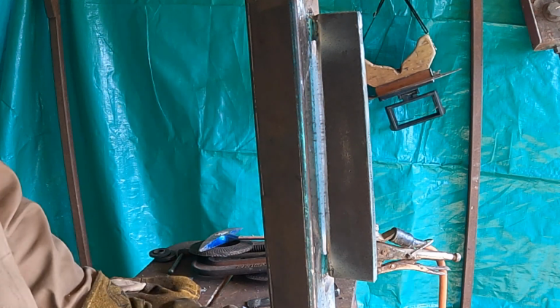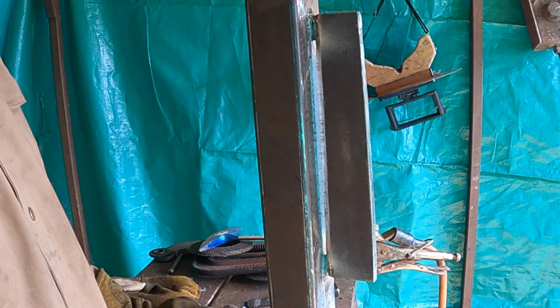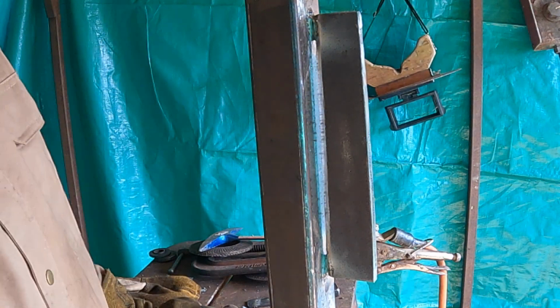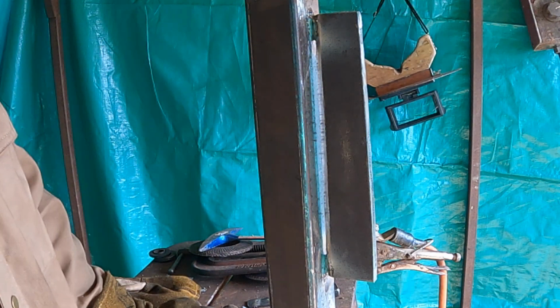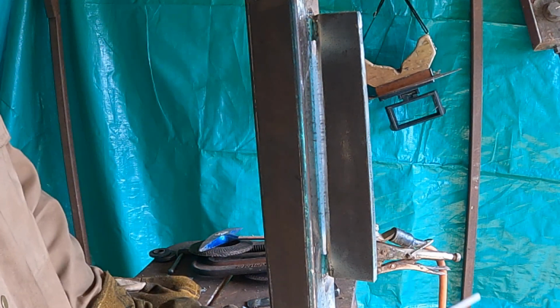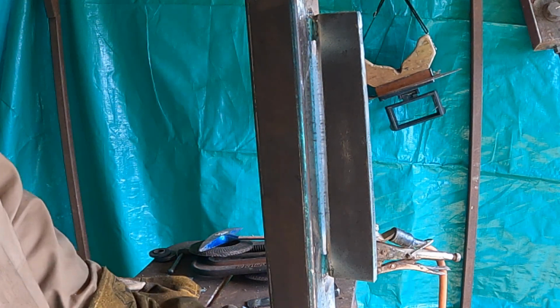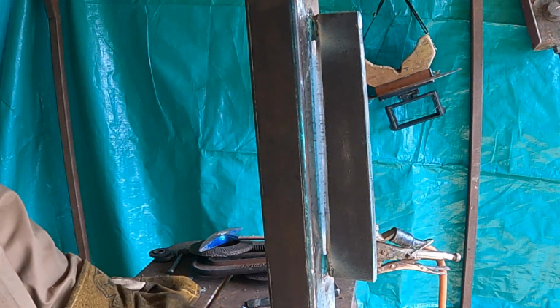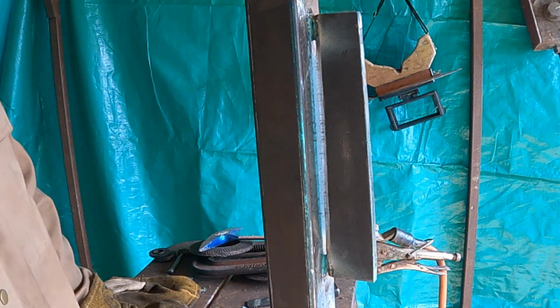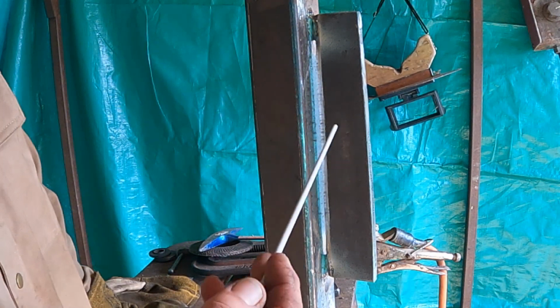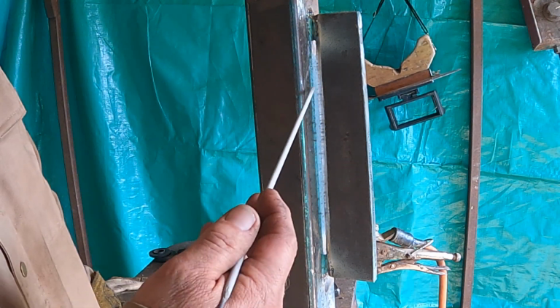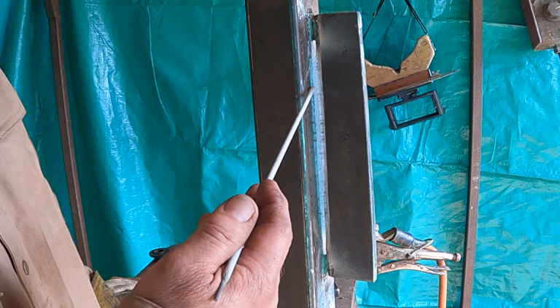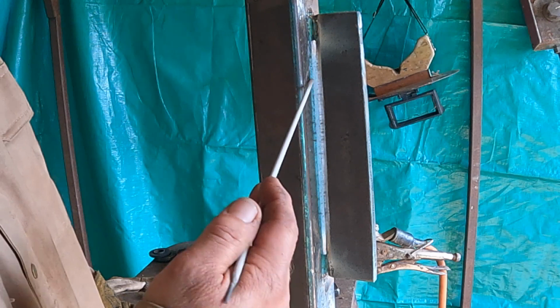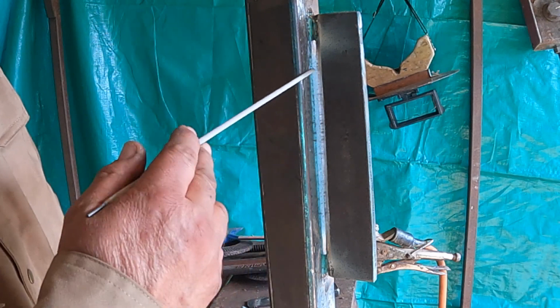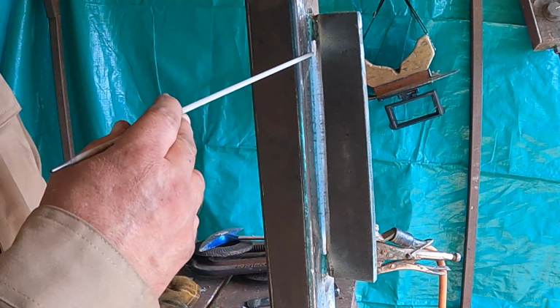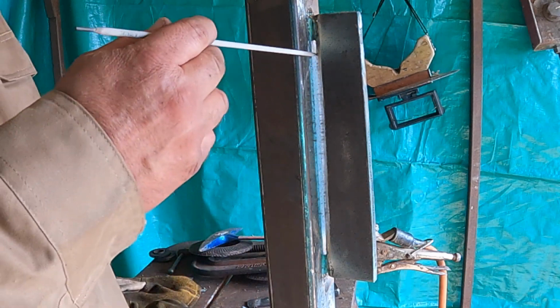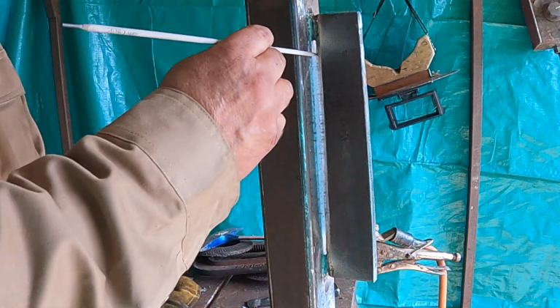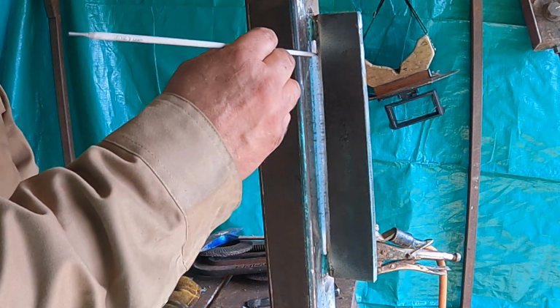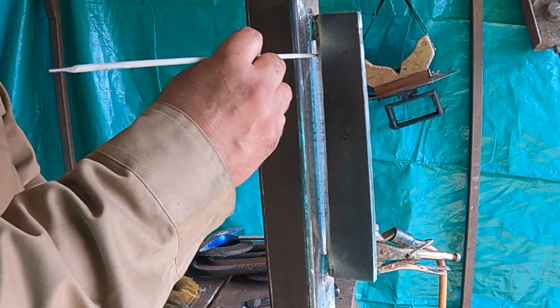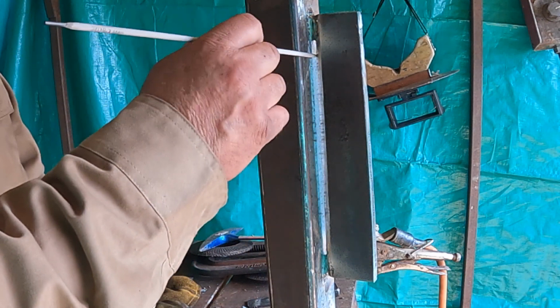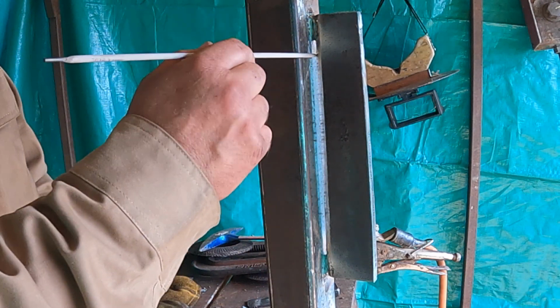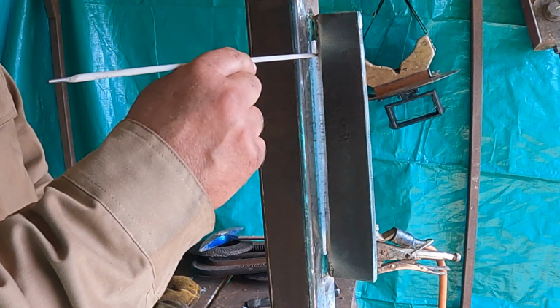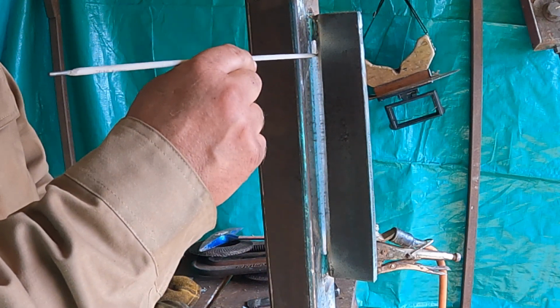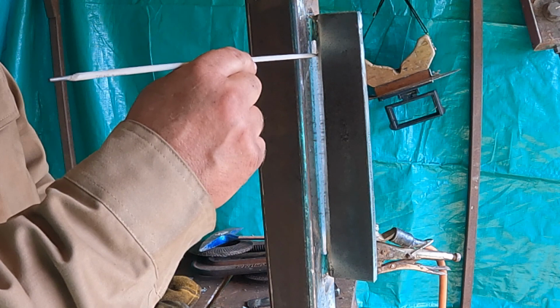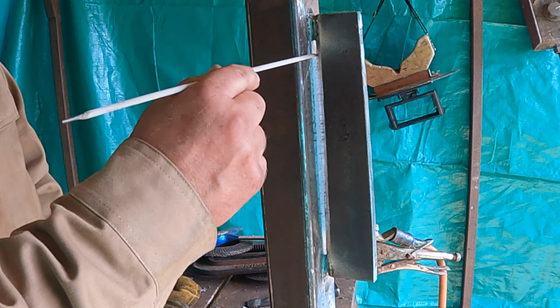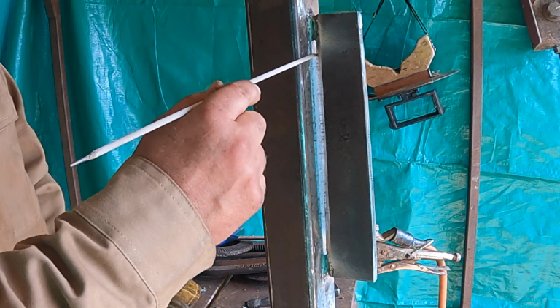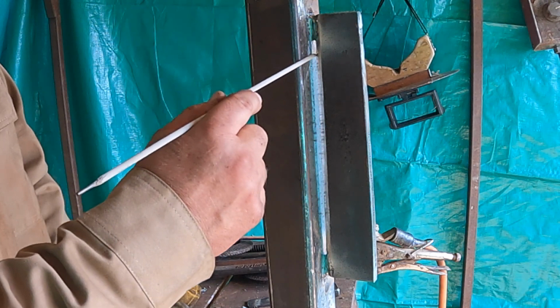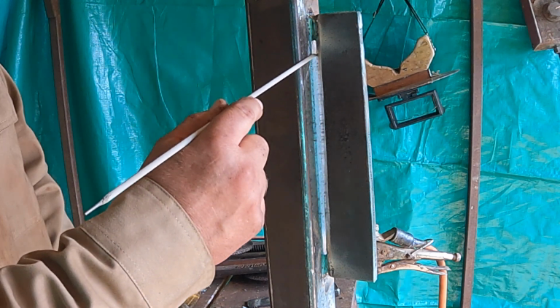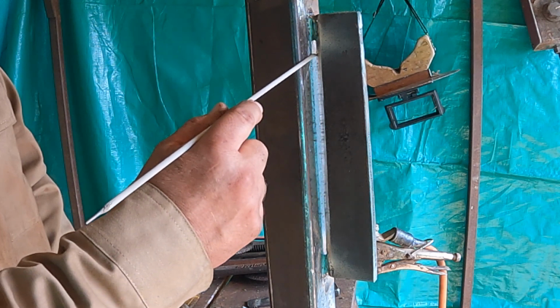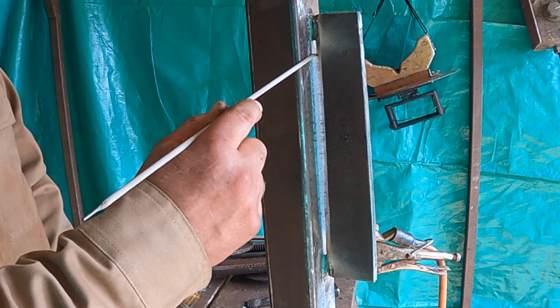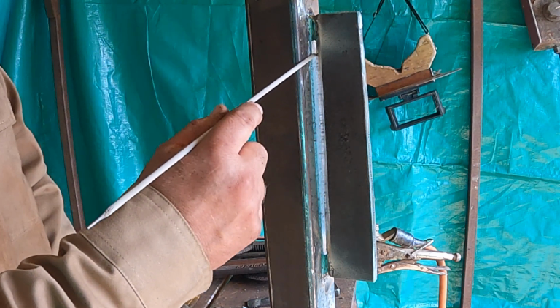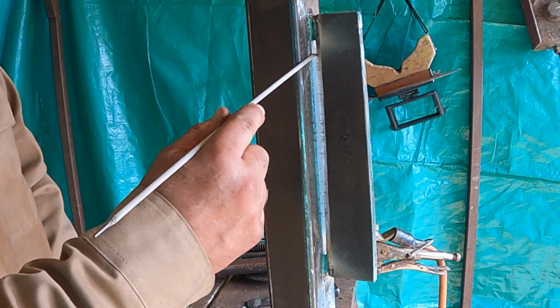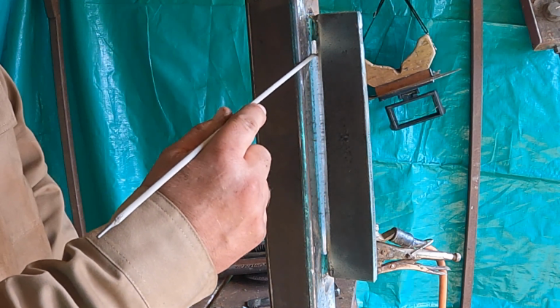Alright, after everything's set up, if you're looking at this welding rod at a 90-degree angle, you want to have 5 to 15 degrees of angle going up.